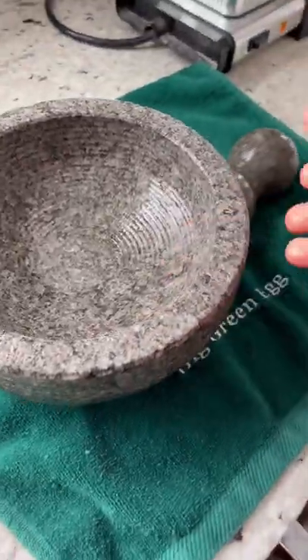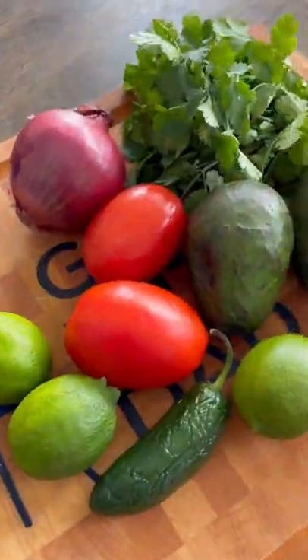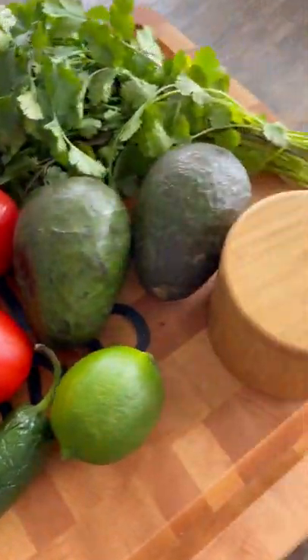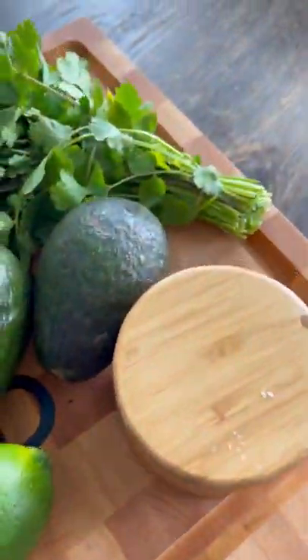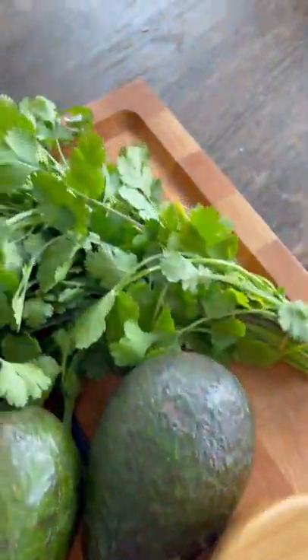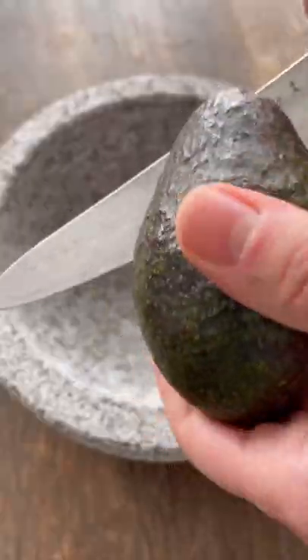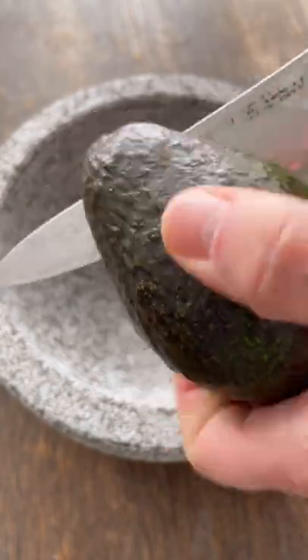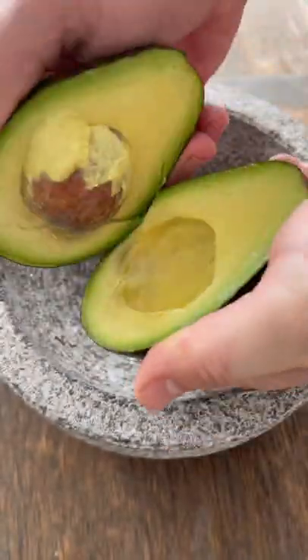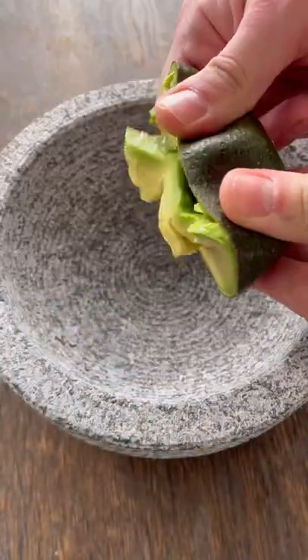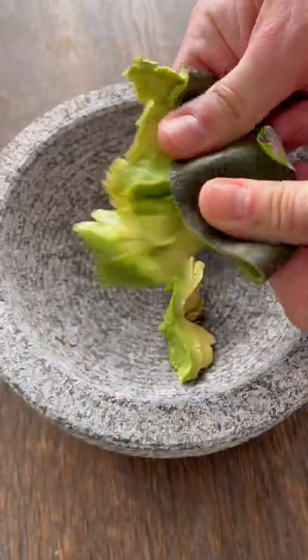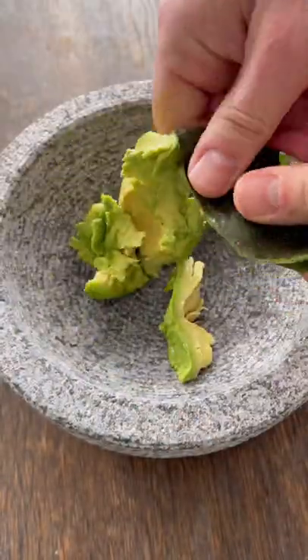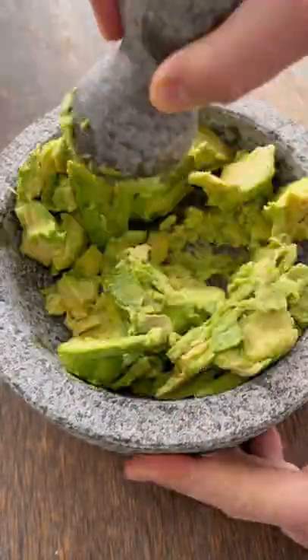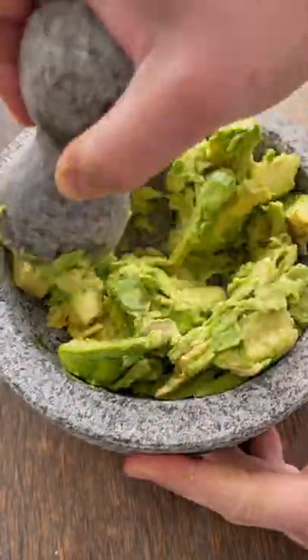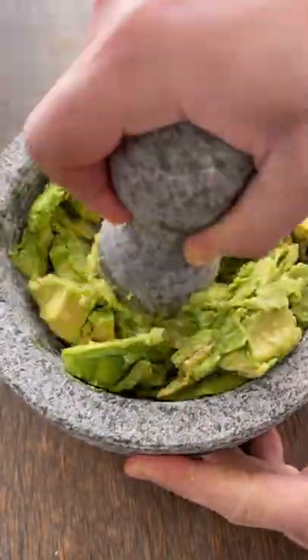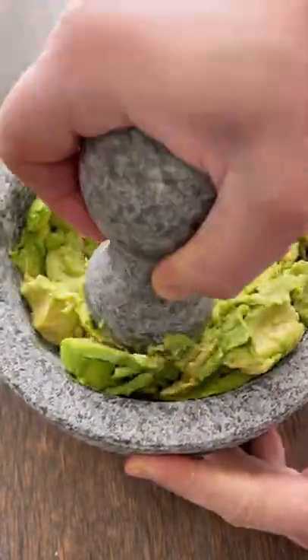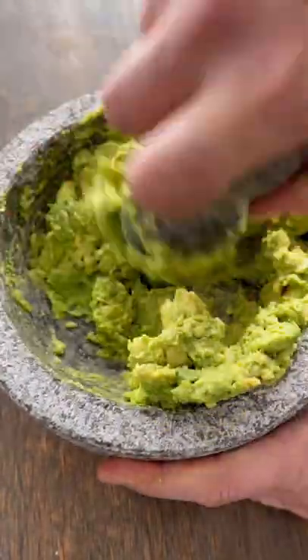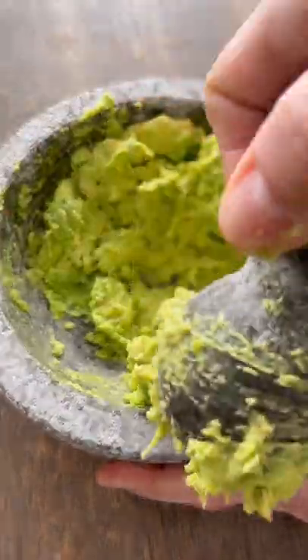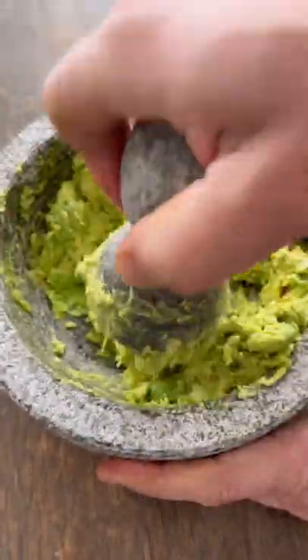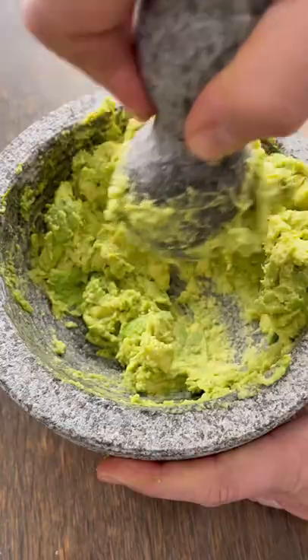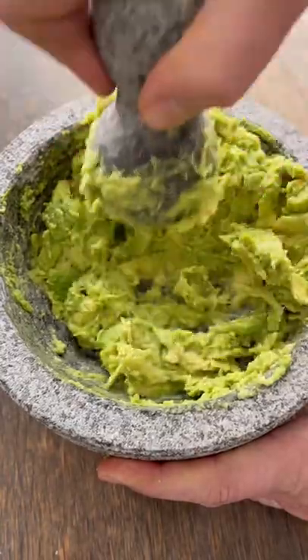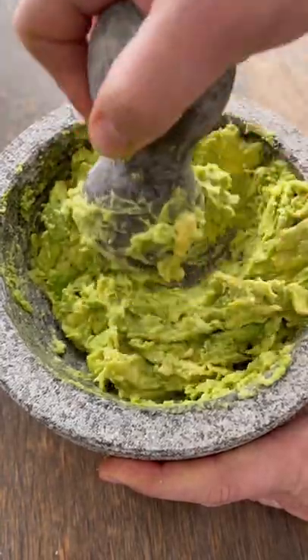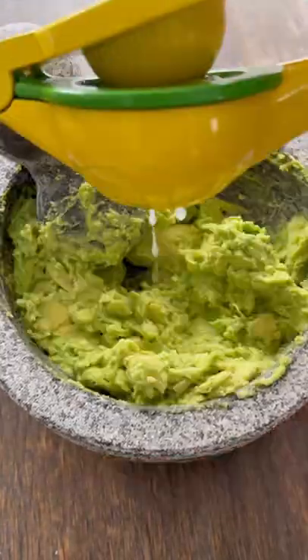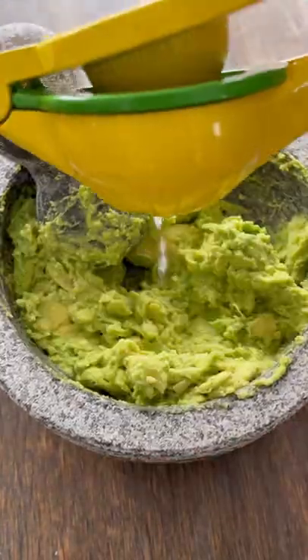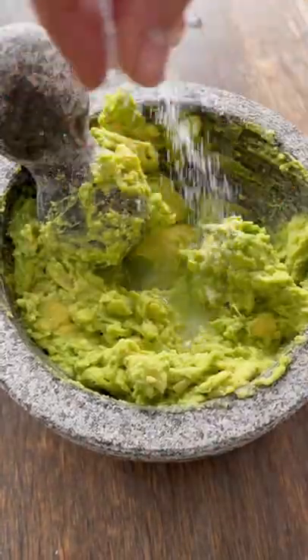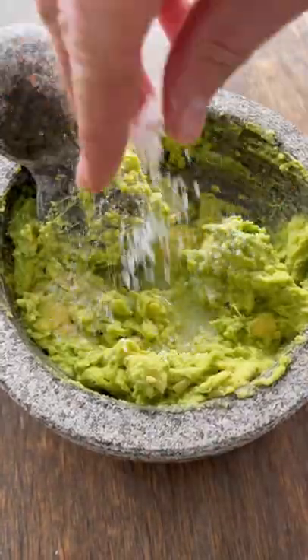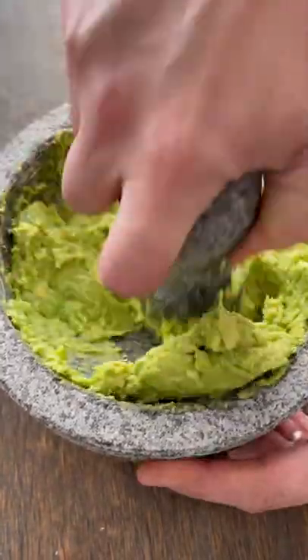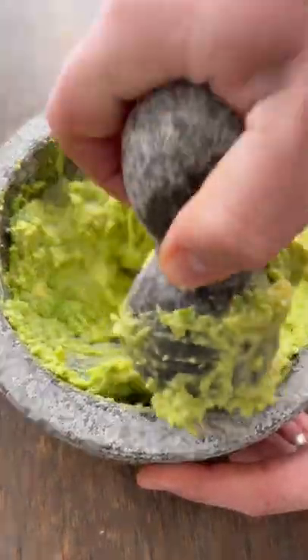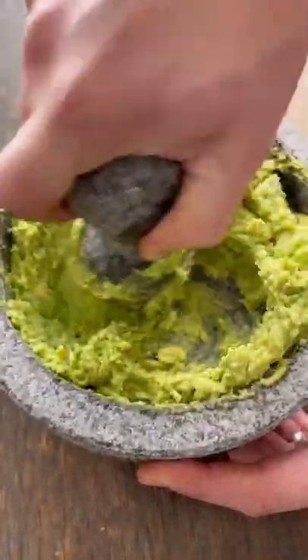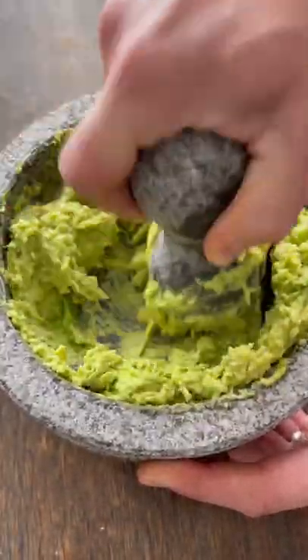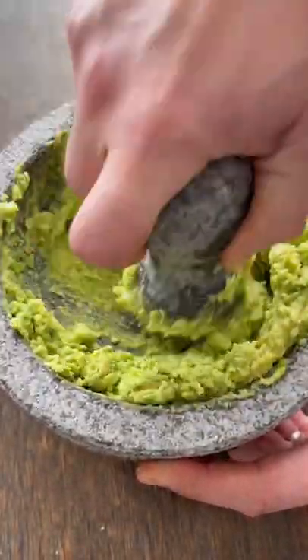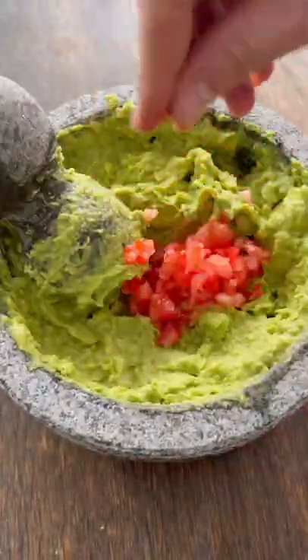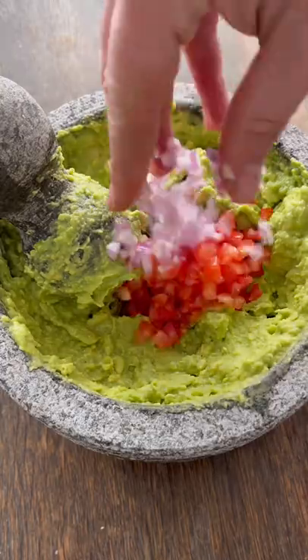So let's break it in by making some fresh guacamole. I'm gonna go in with a couple of whole avocados, mash those together — I like my guacamole nice and chunky. Add some fresh squeezed lime juice, salt, pepper, mix again, and then I'll add all my other ingredients.